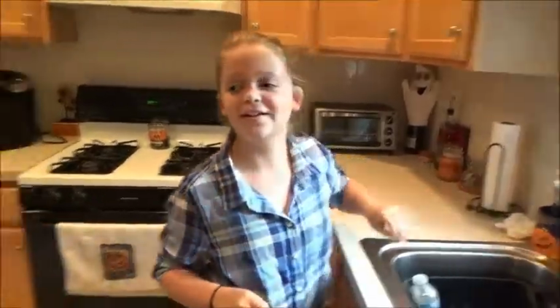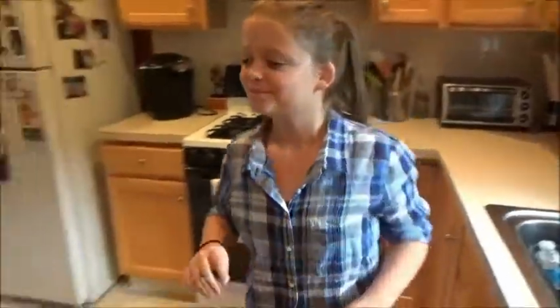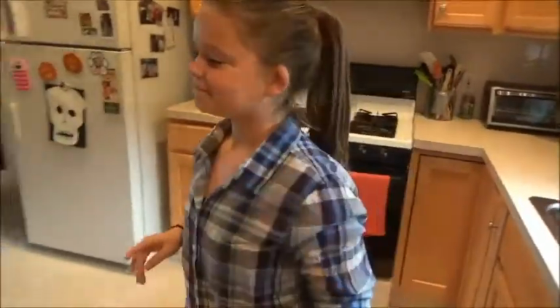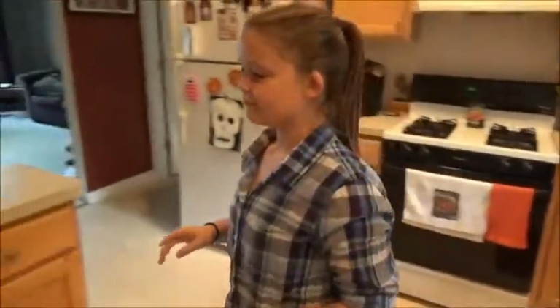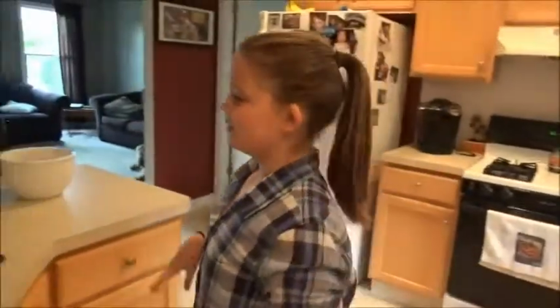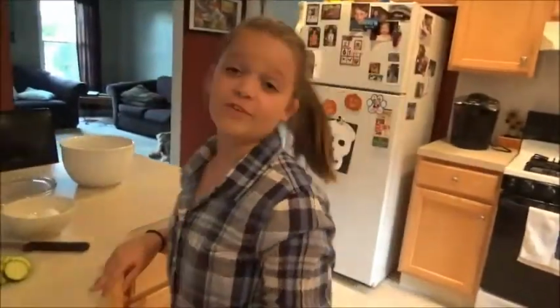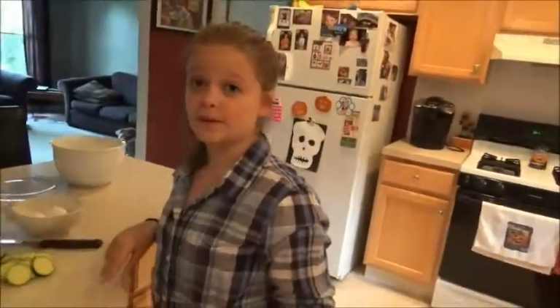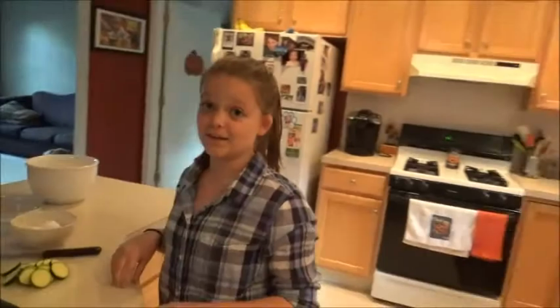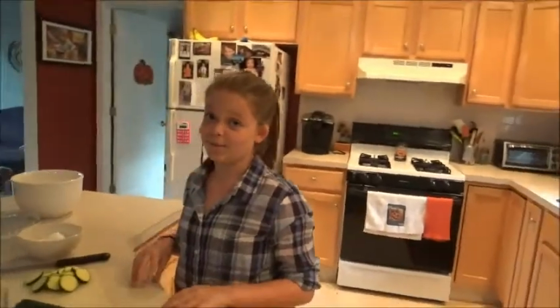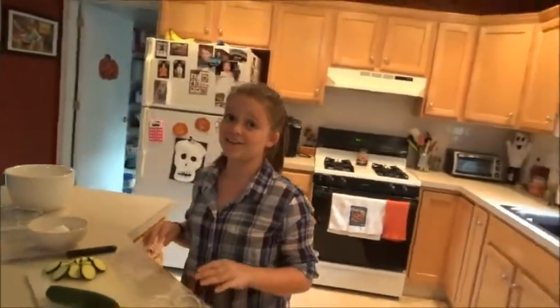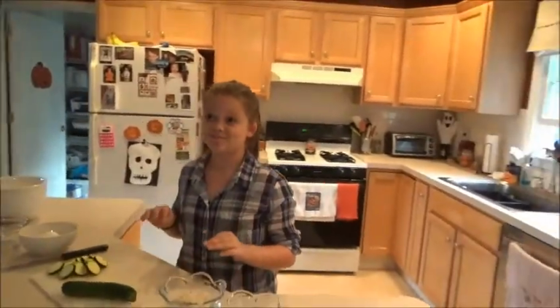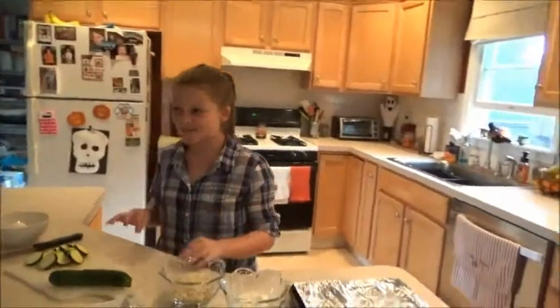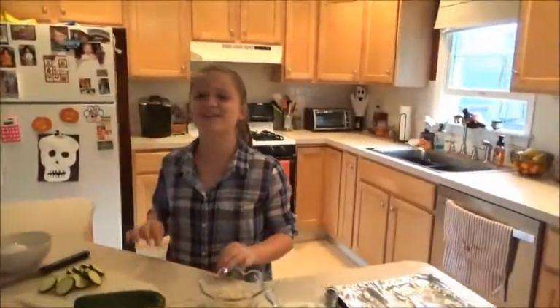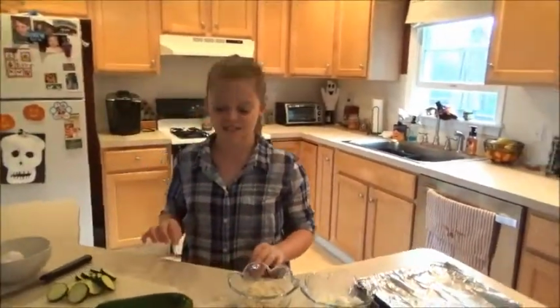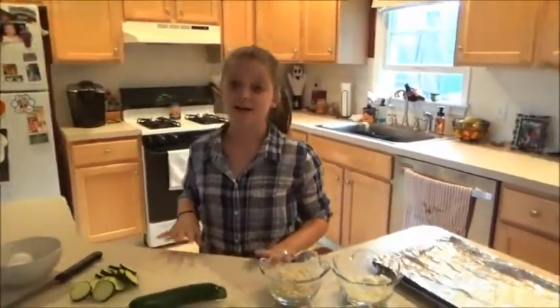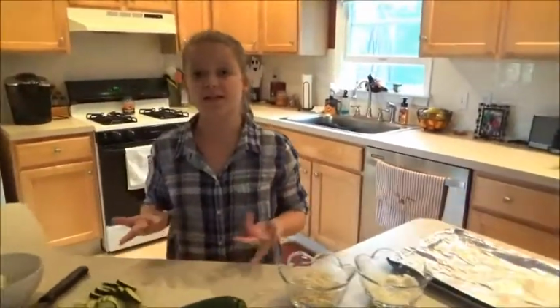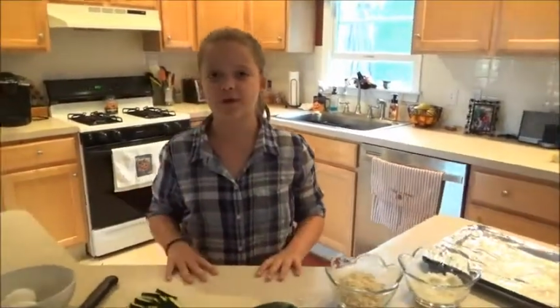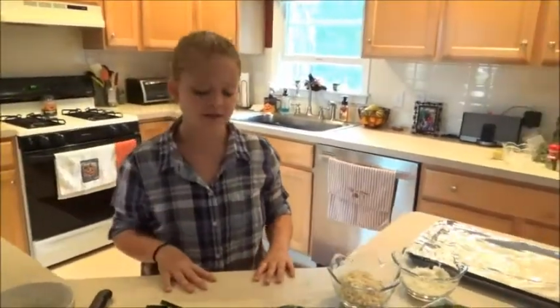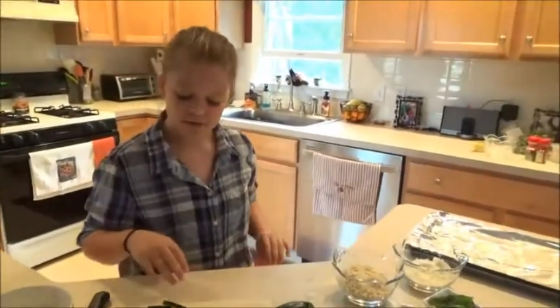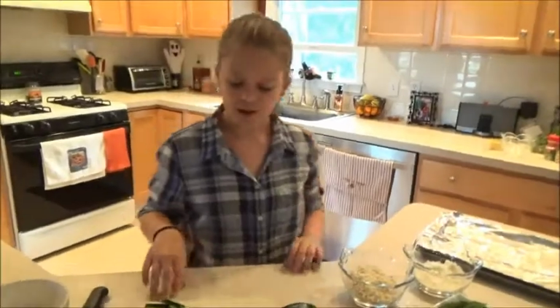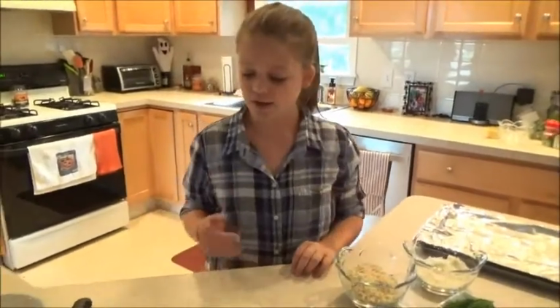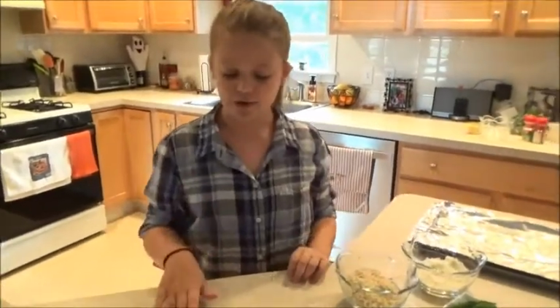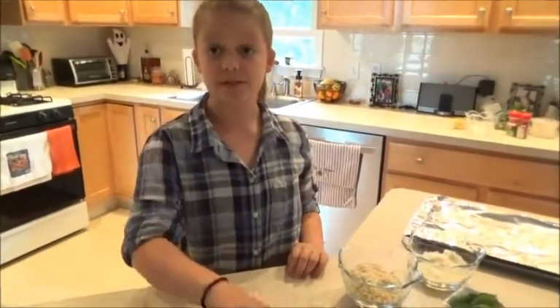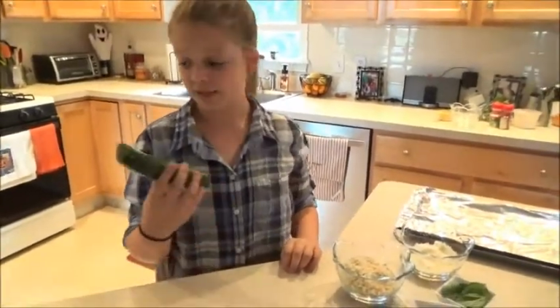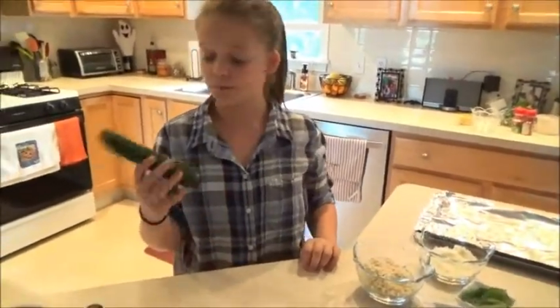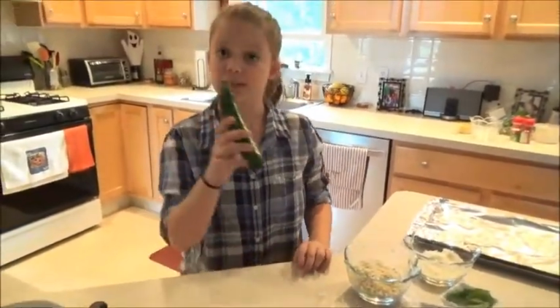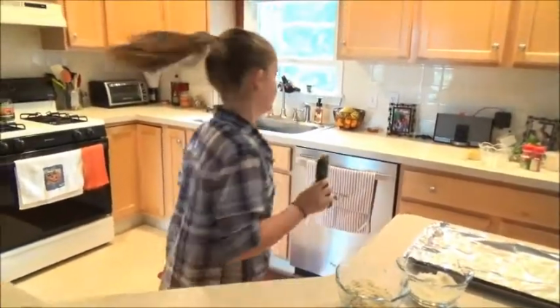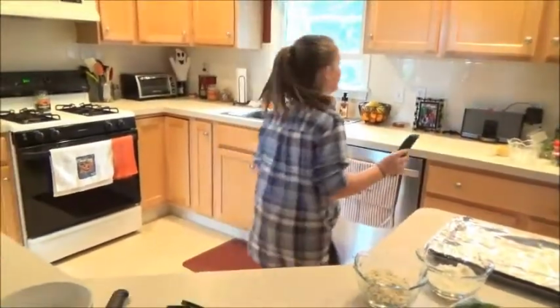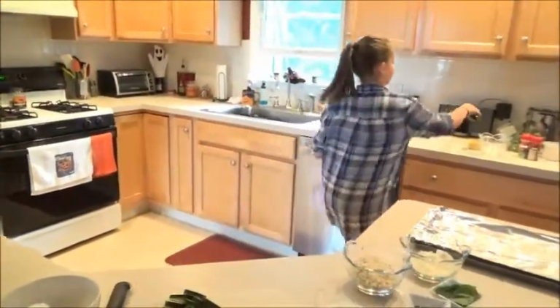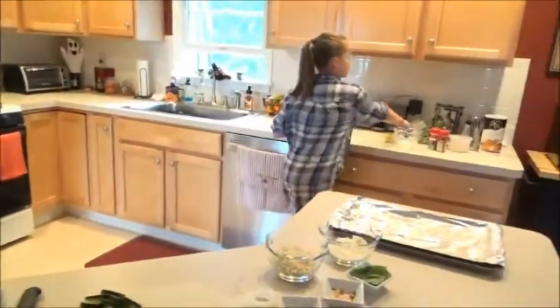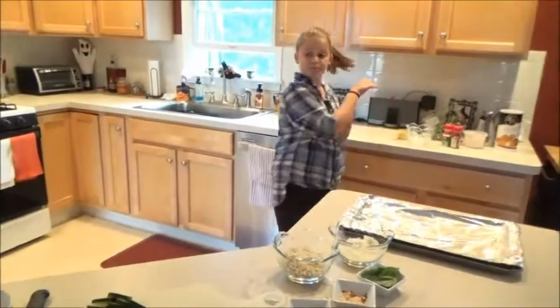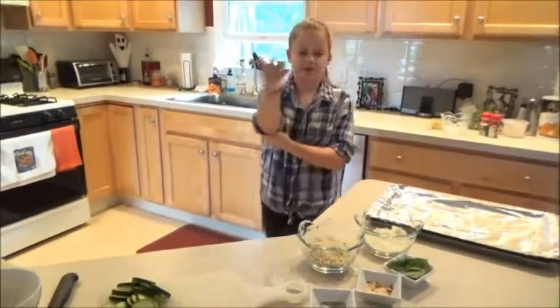First, we are making the Parmesan zucchini chips because they take the longest to cook. I already have cut up my zucchini, so we don't need this zucchini, I'll put it over here.